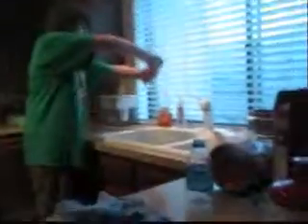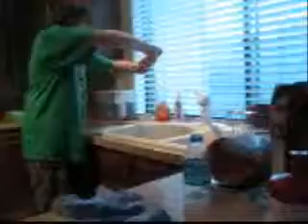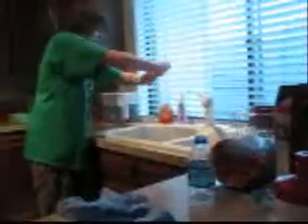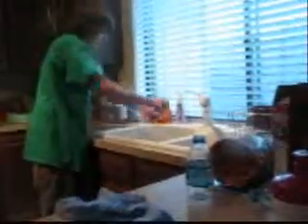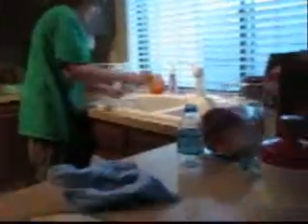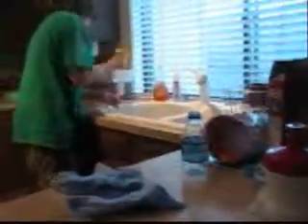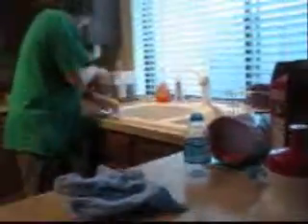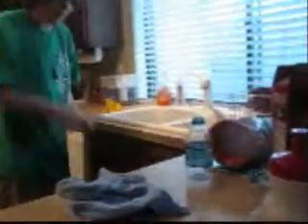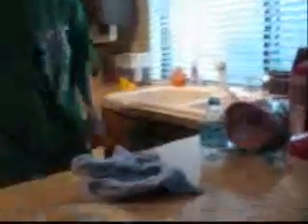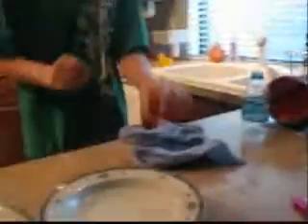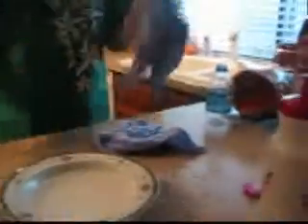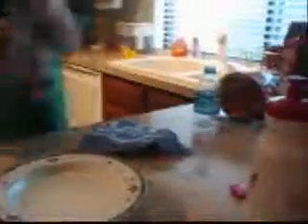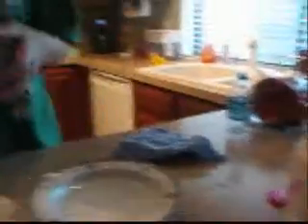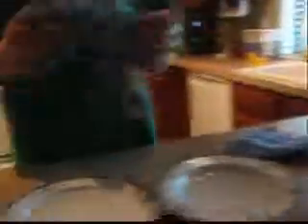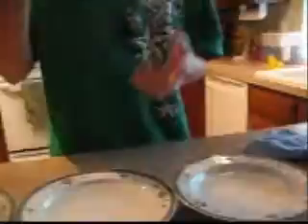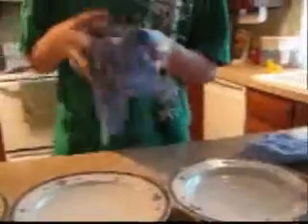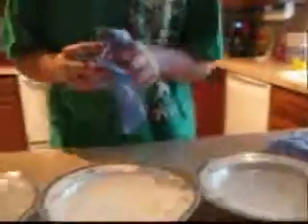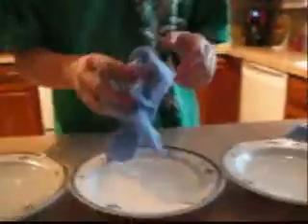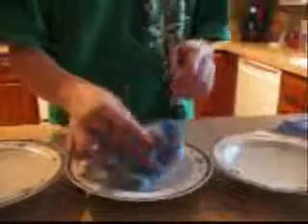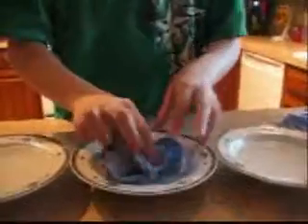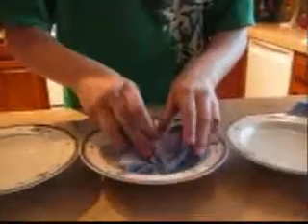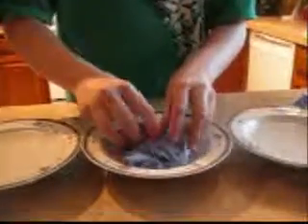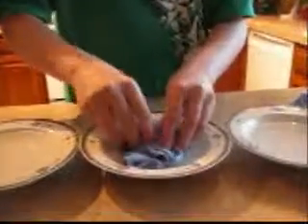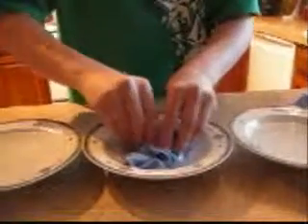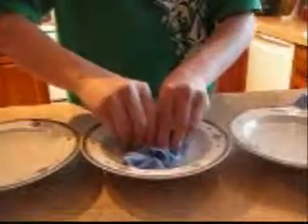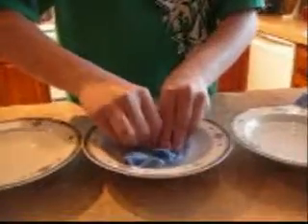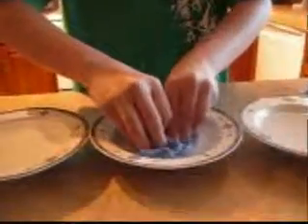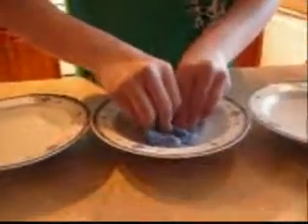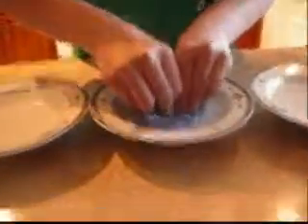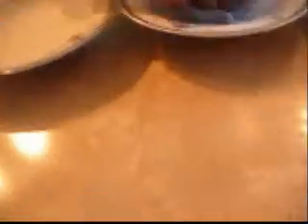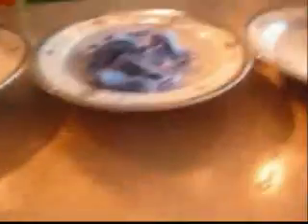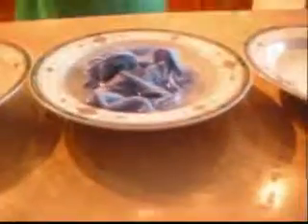That's how much water we got. This is ShamWow imitator number one. This is made in Germany, too. Here we go. Let's just absorb the water.